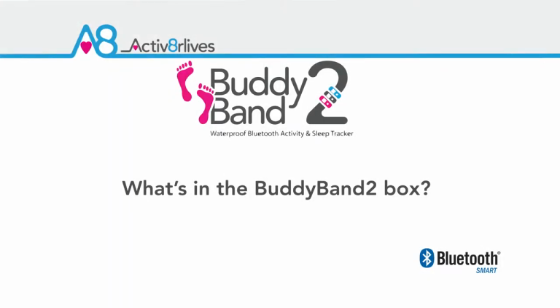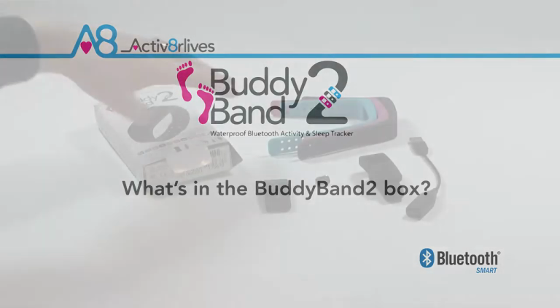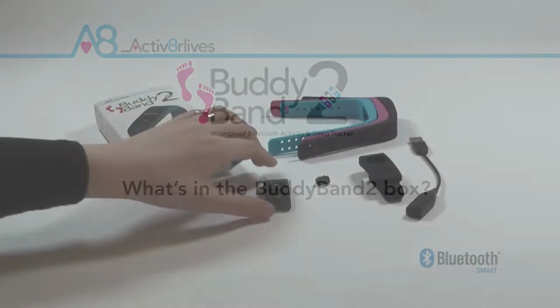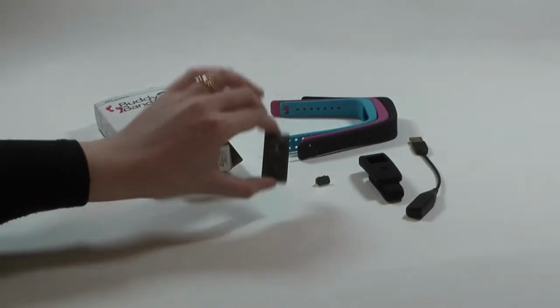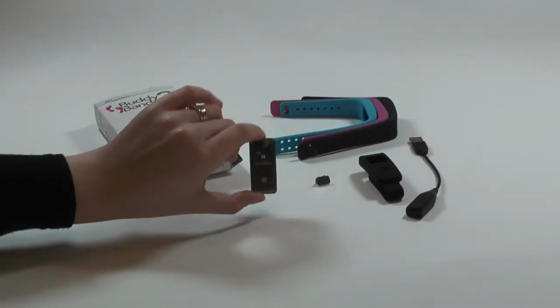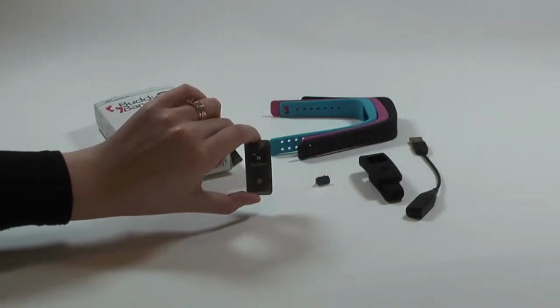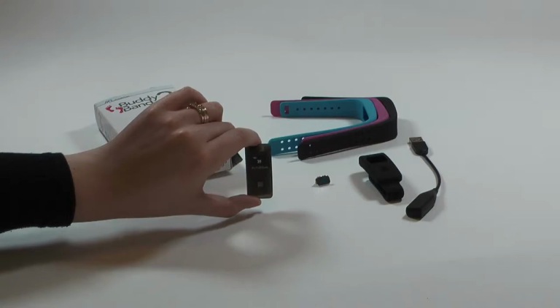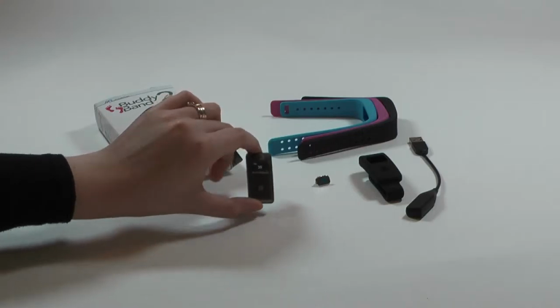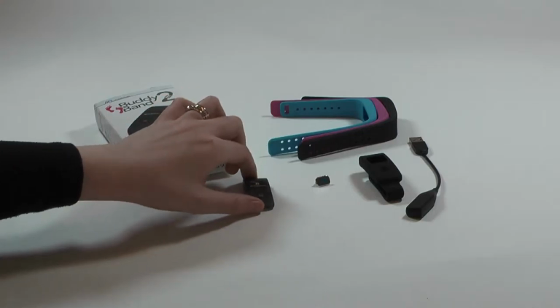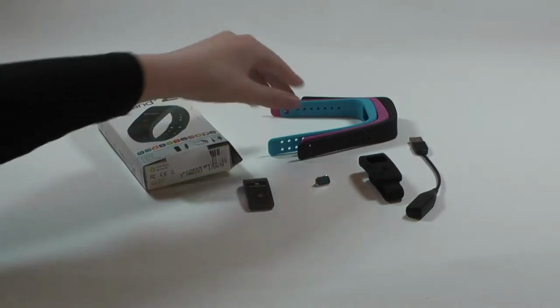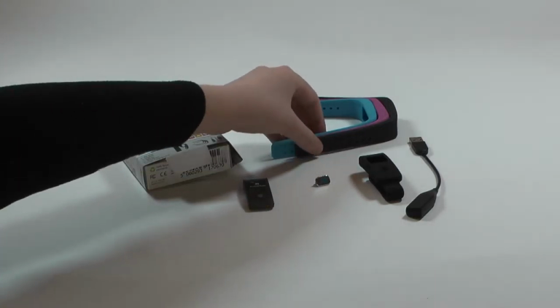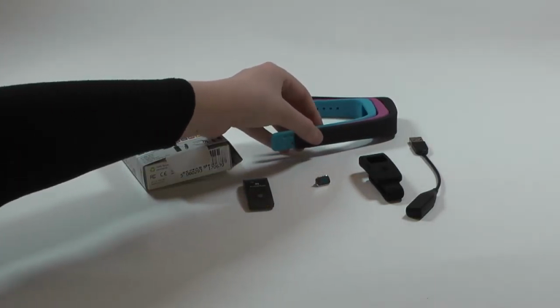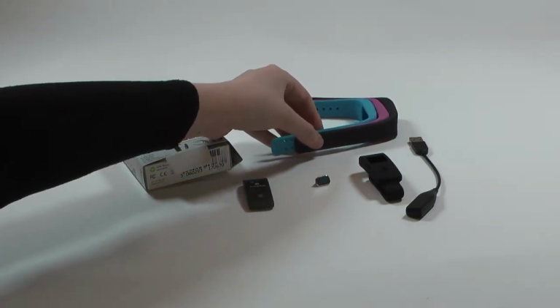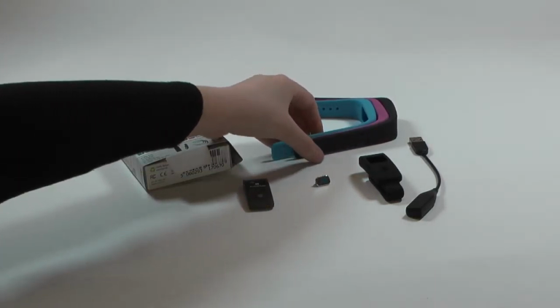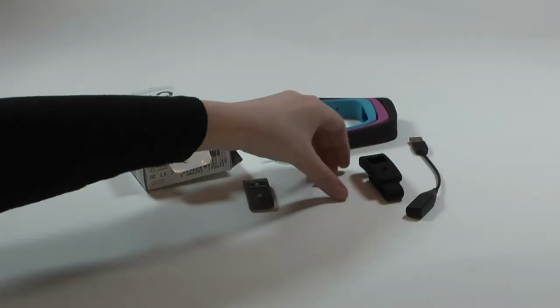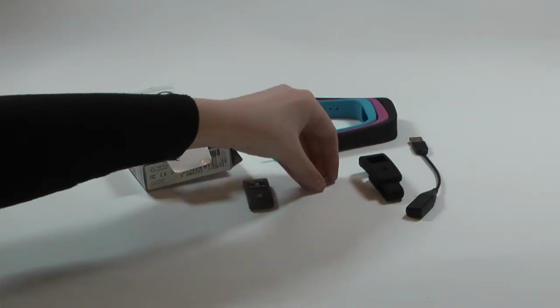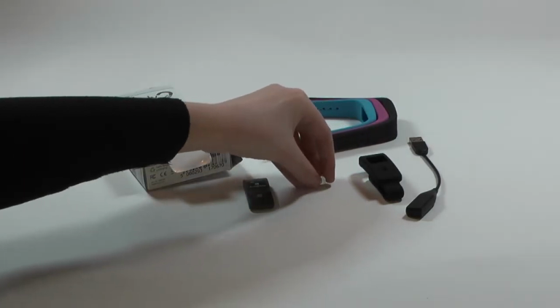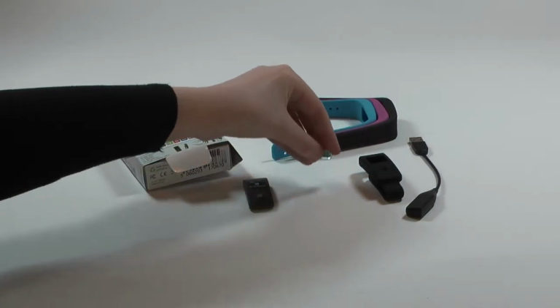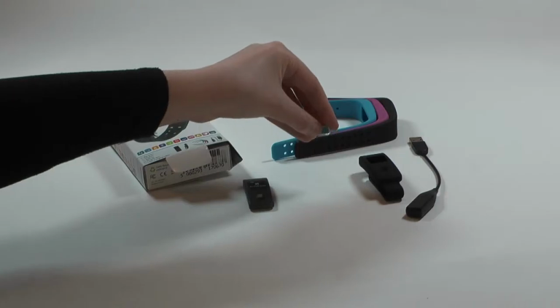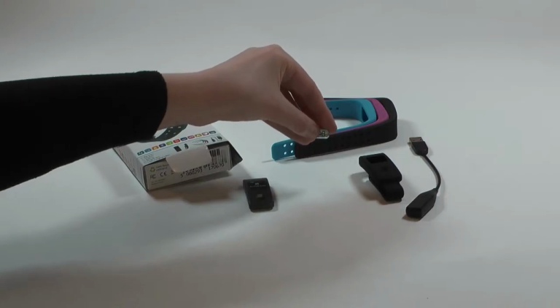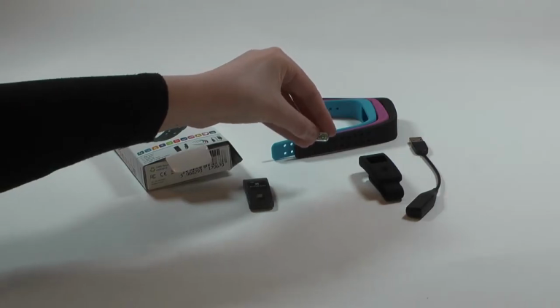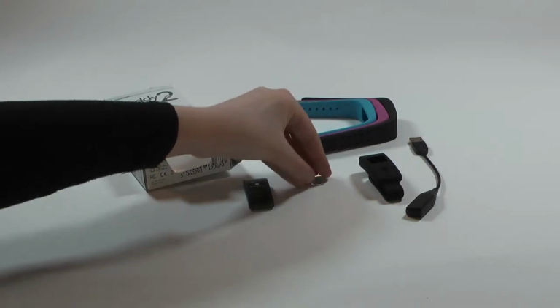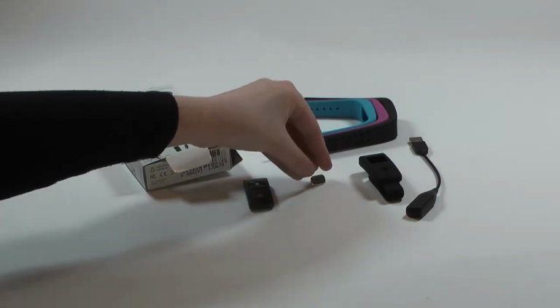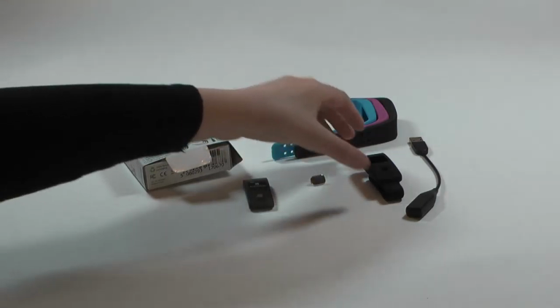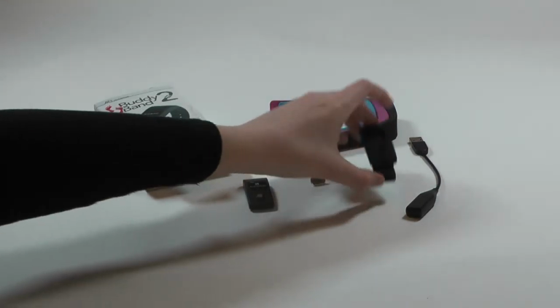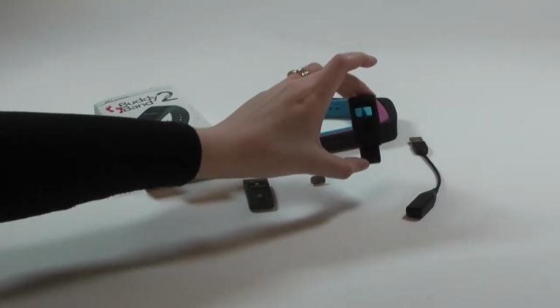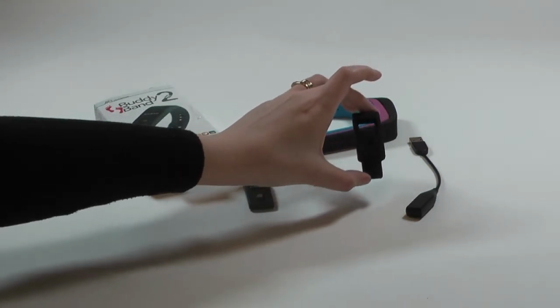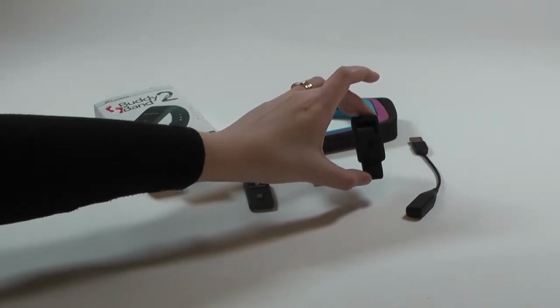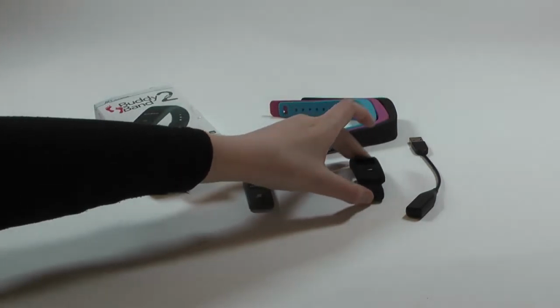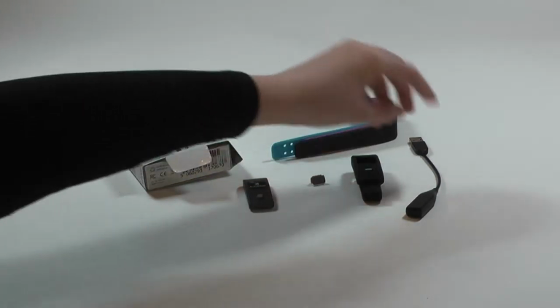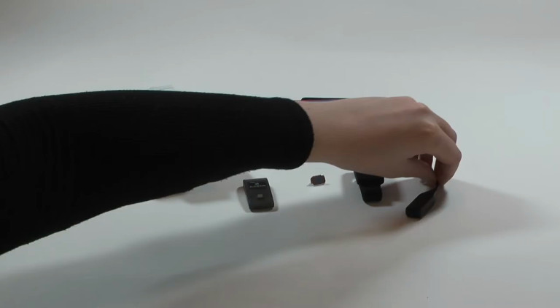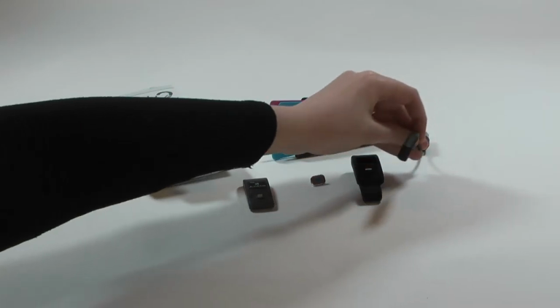In the box comes the Bodyband 2 module, three coloured straps, a closure clip, belt clip, and charging cable.